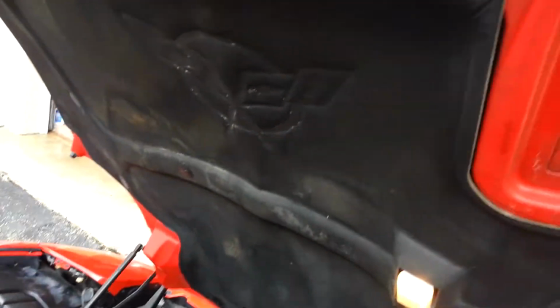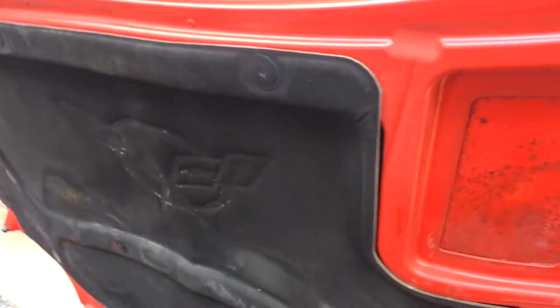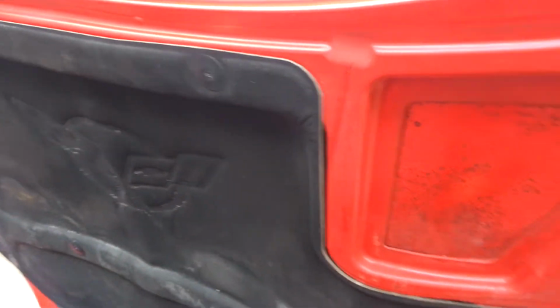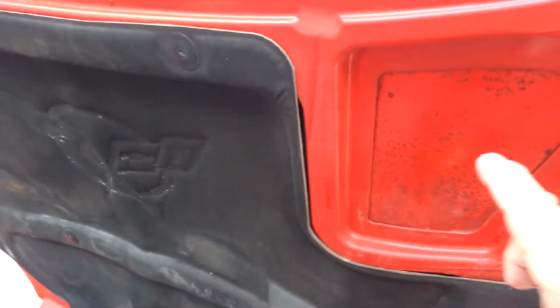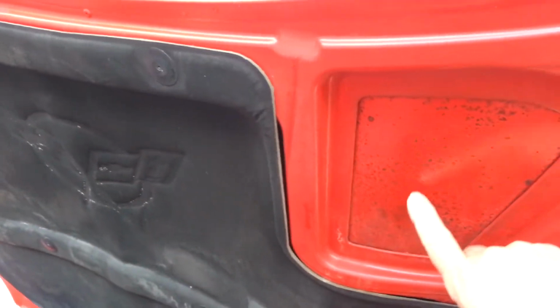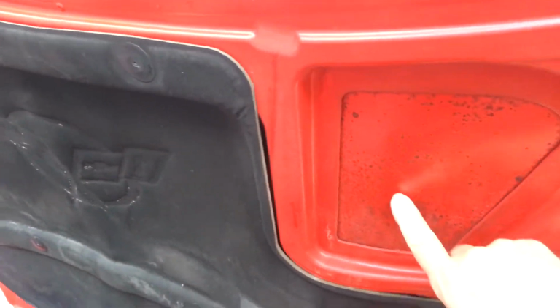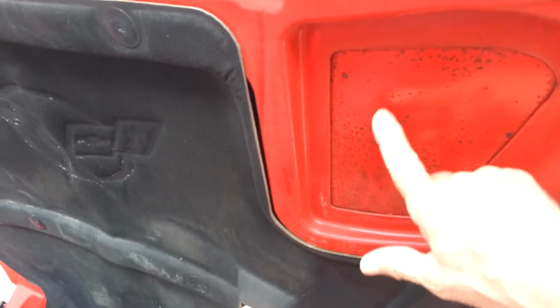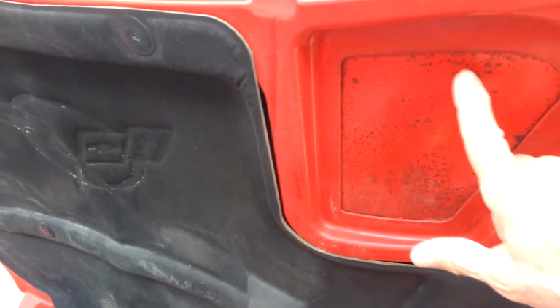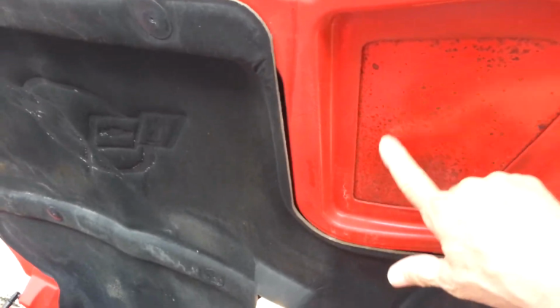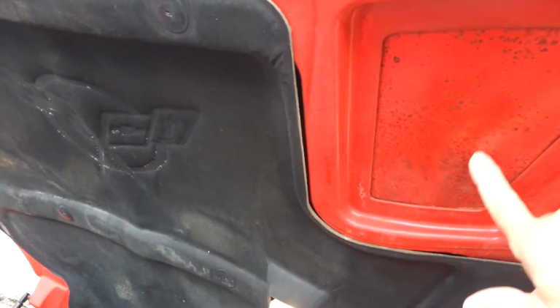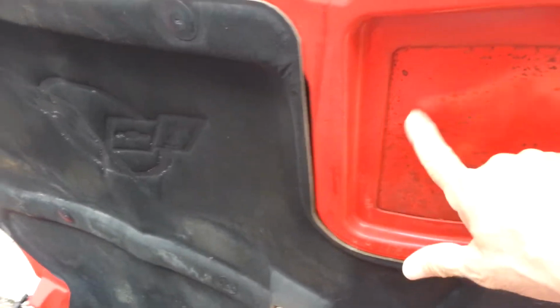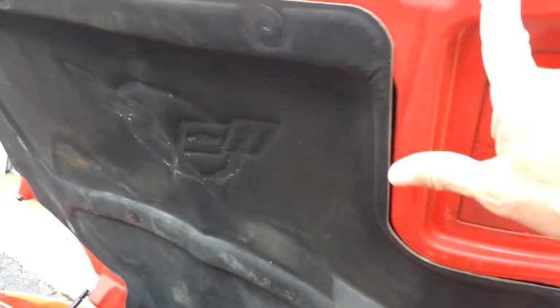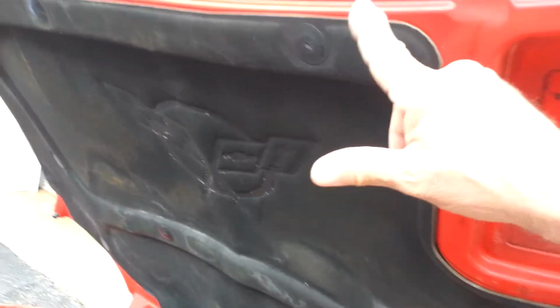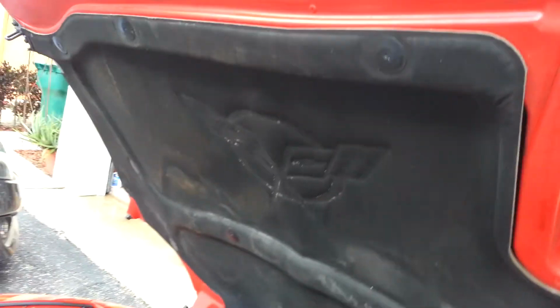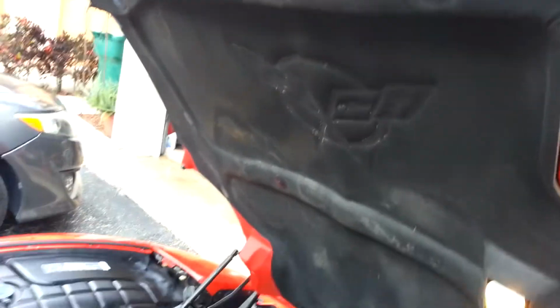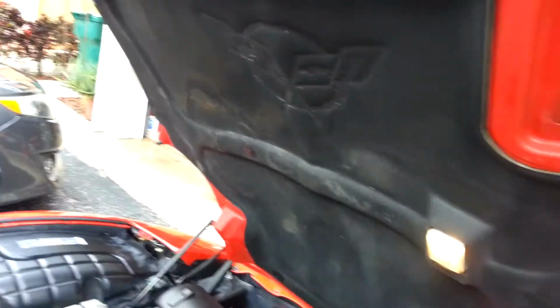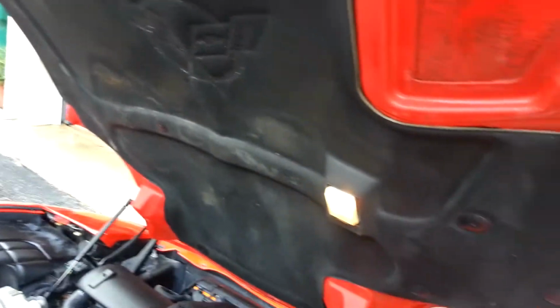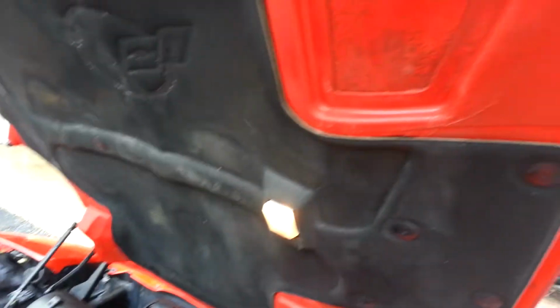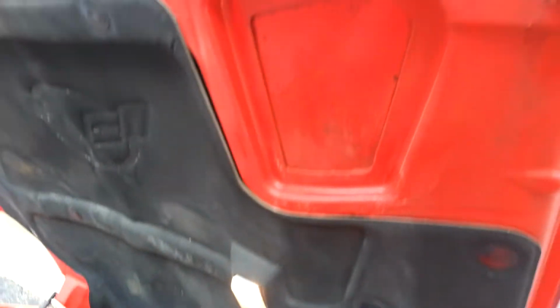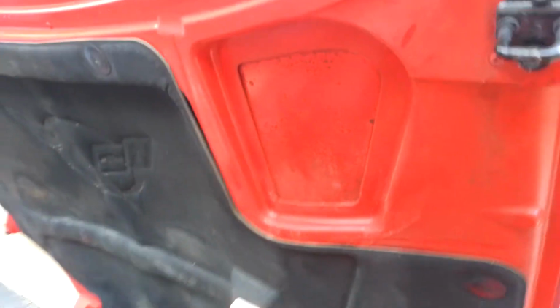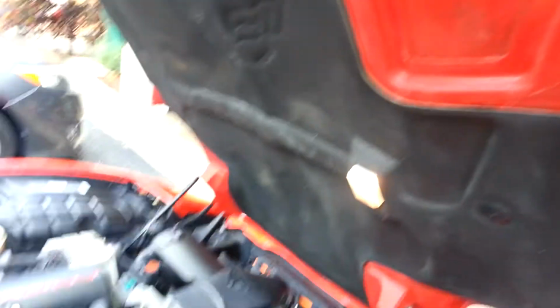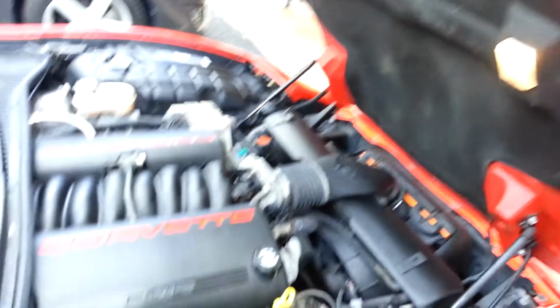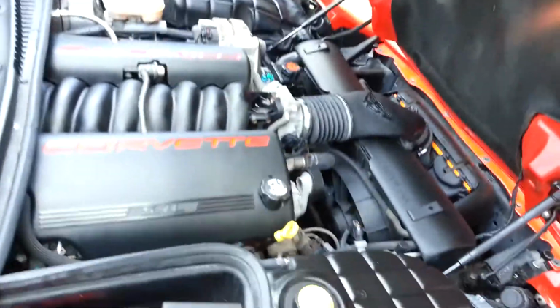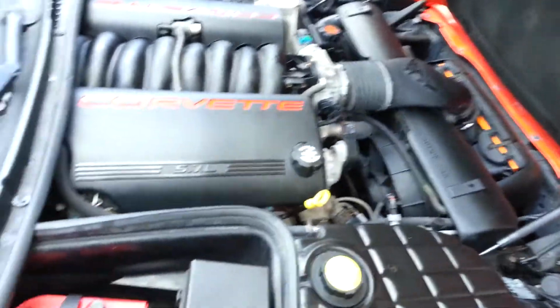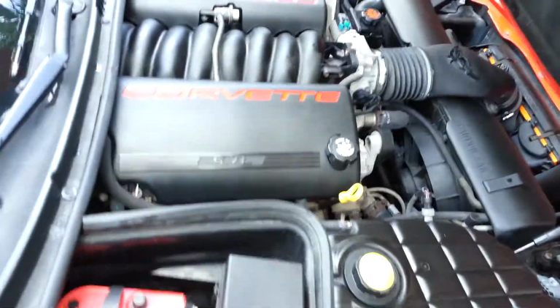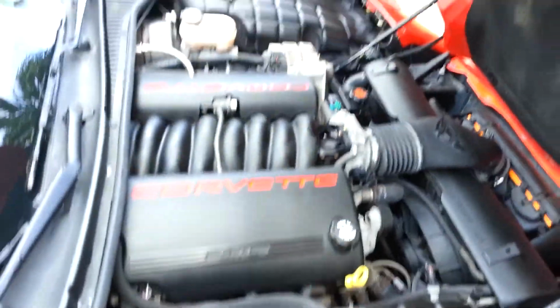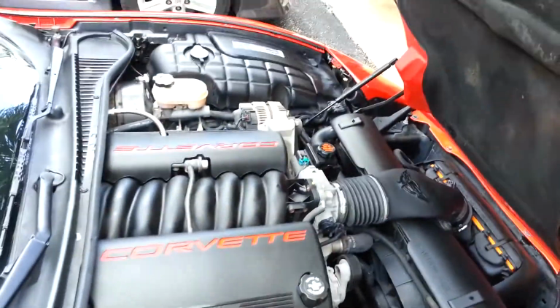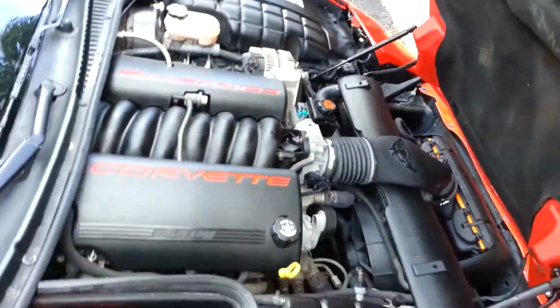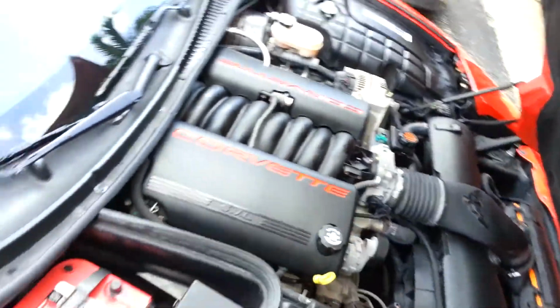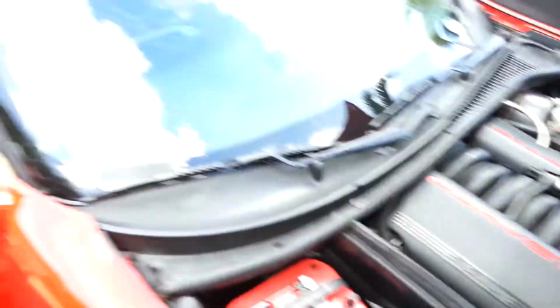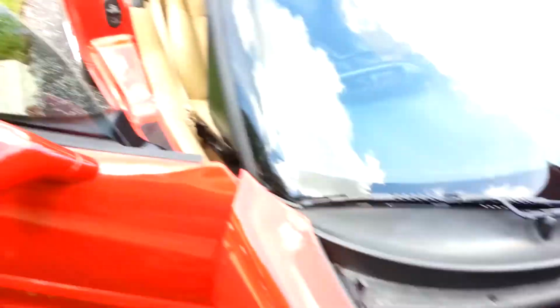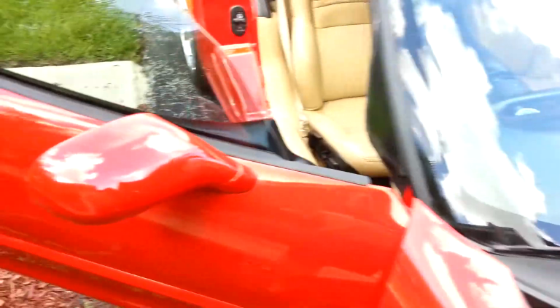The only problem is I don't know how to get rid of this little bit of mildew on the underneath of the hood without damaging the paint. But — LS1 motor.